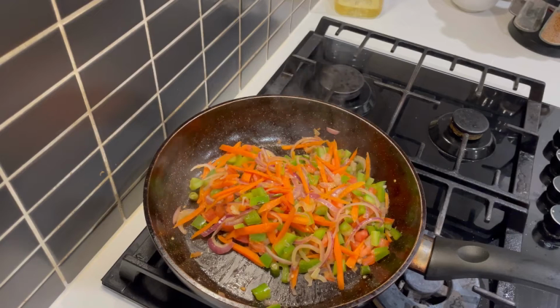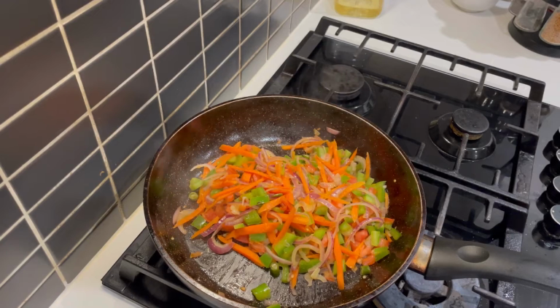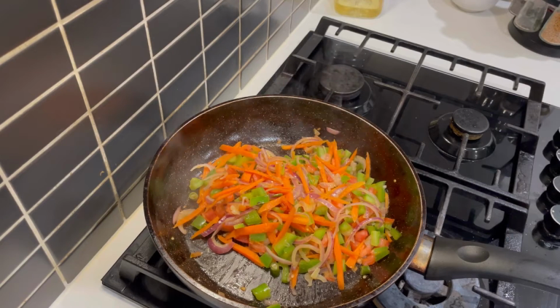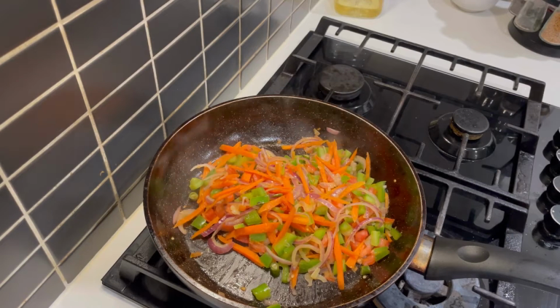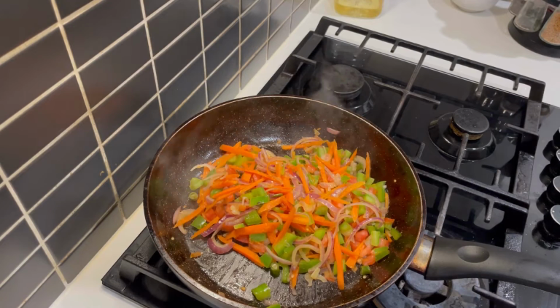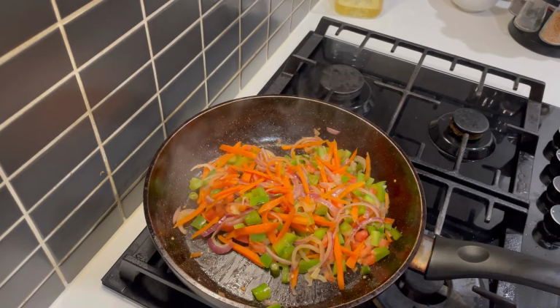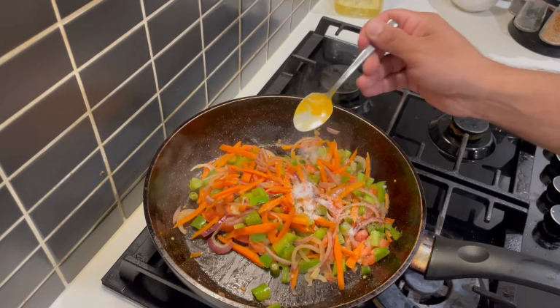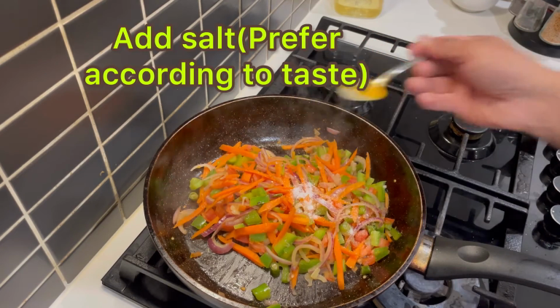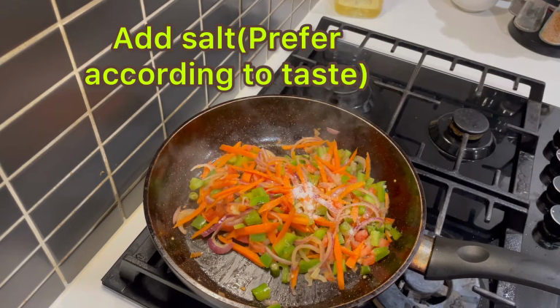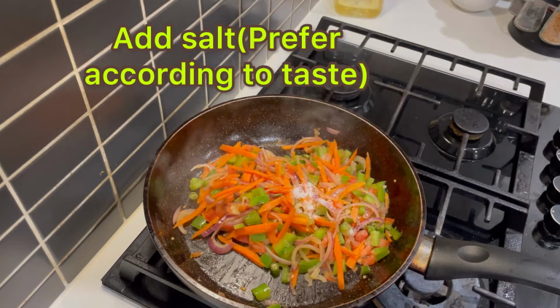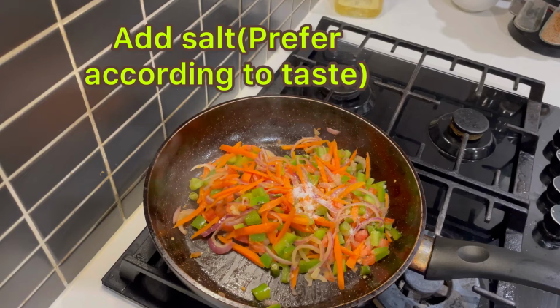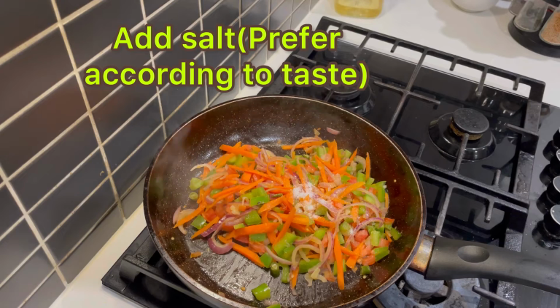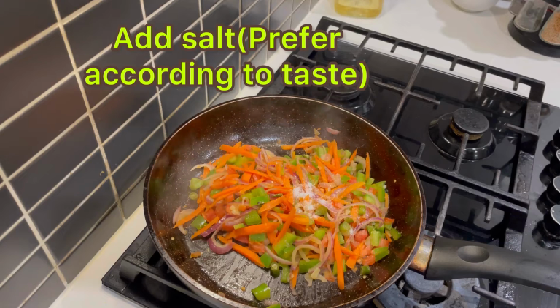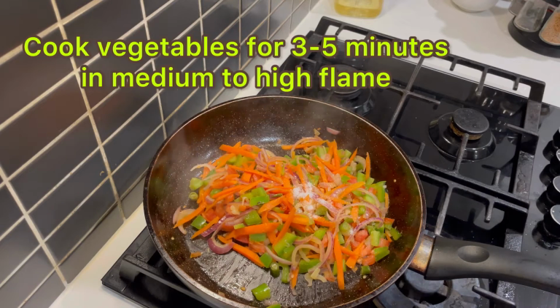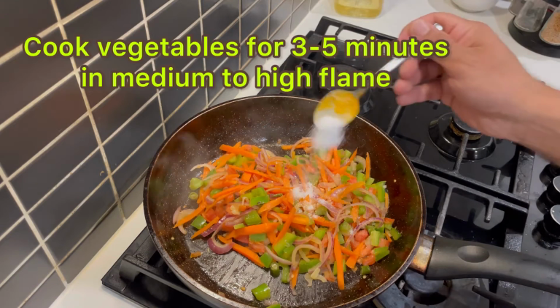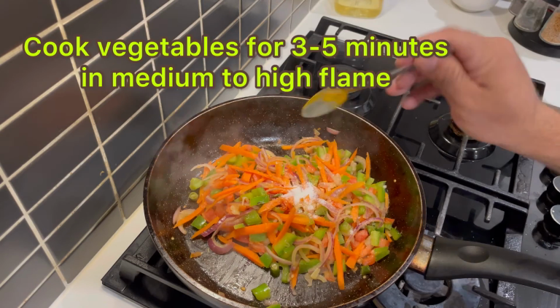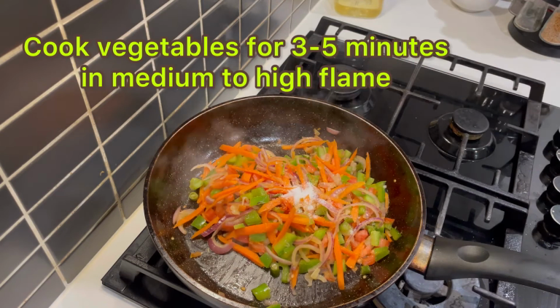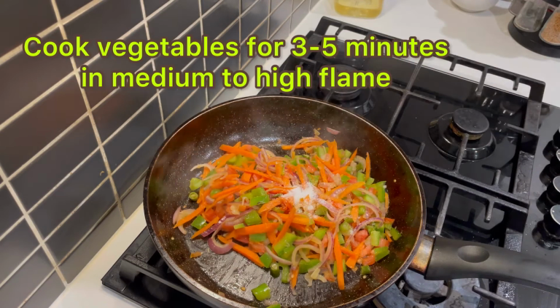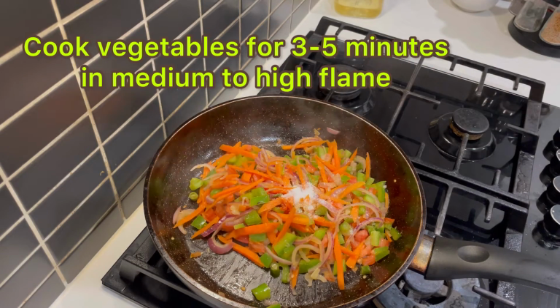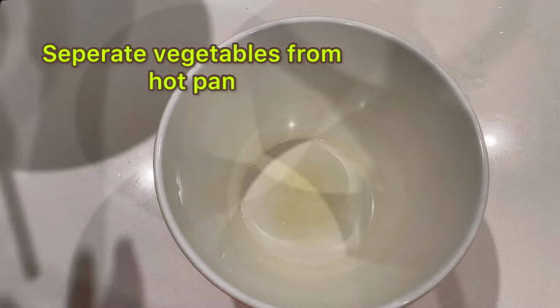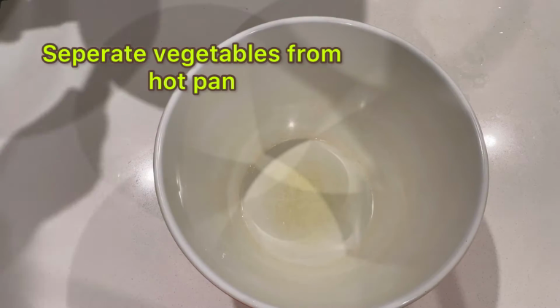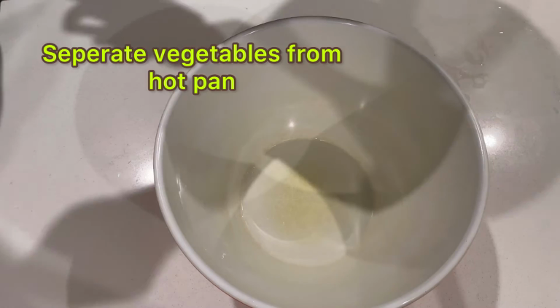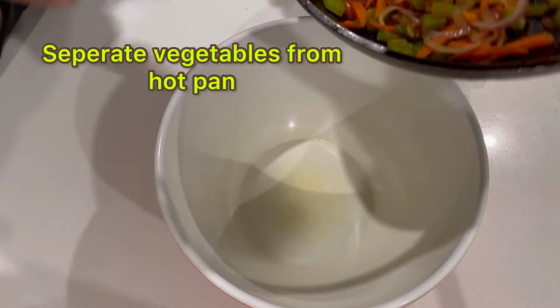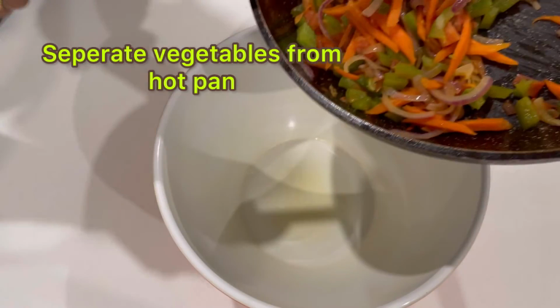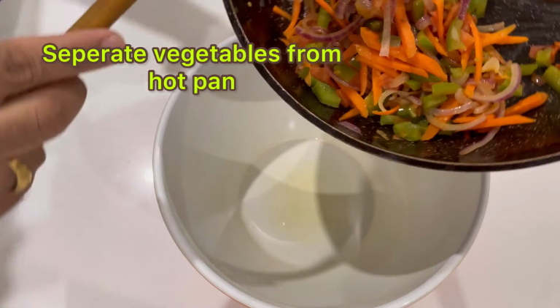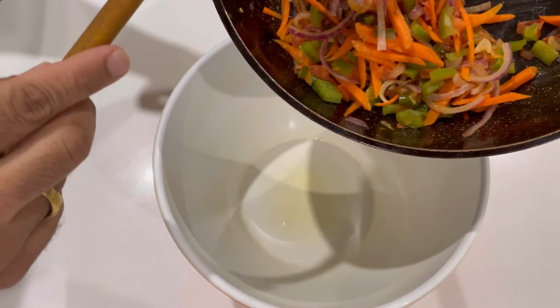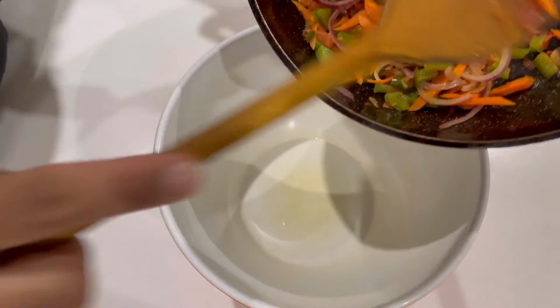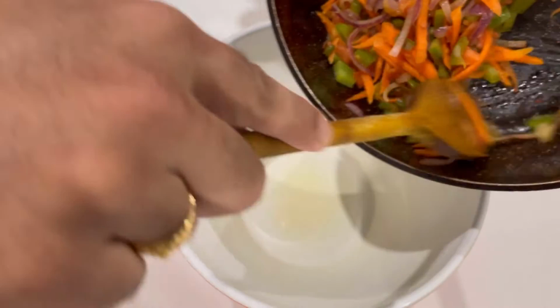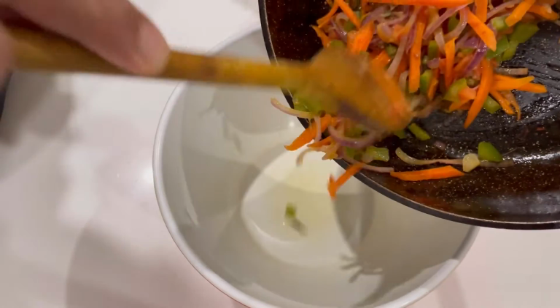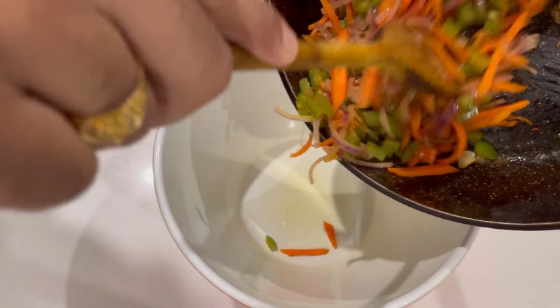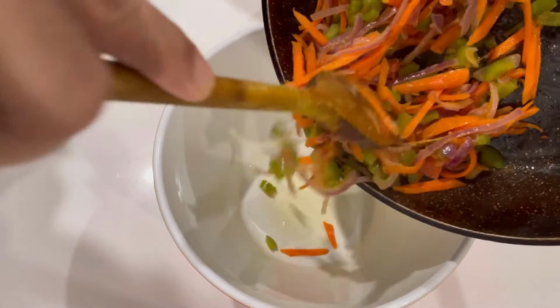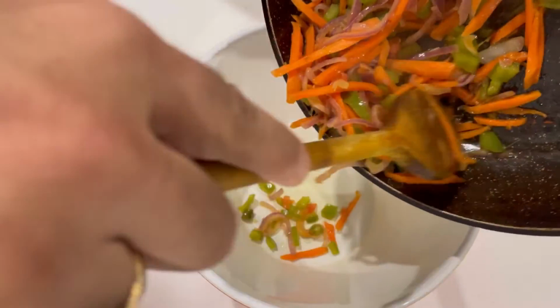Now I am going to add spices — salt according to the taste. I am cooking on medium to high flame. Separate it from the pan and let it cool down.